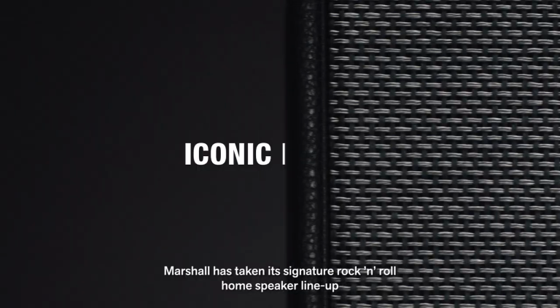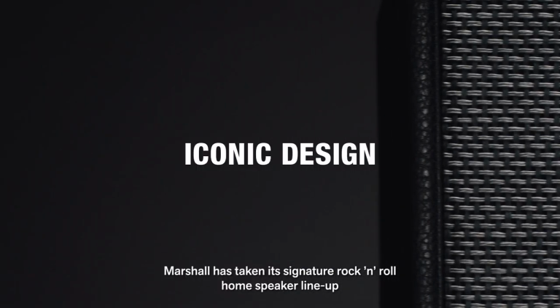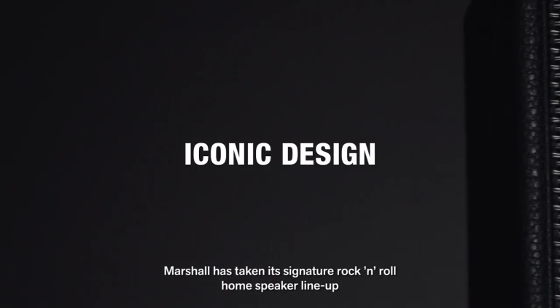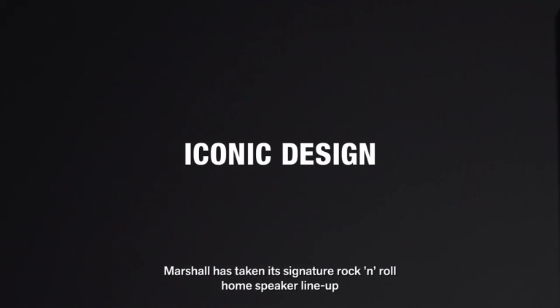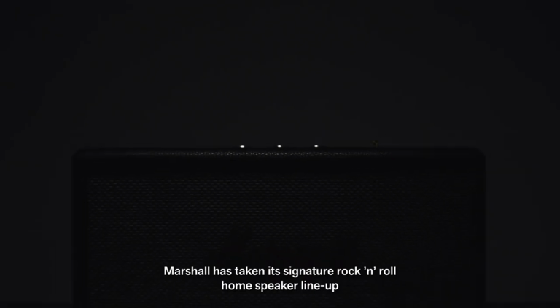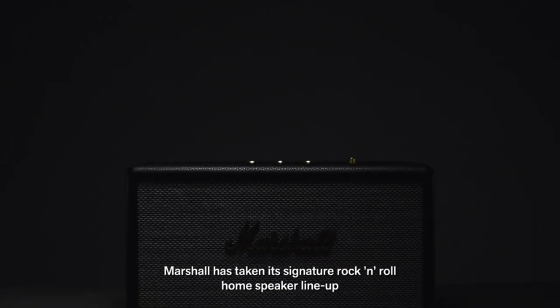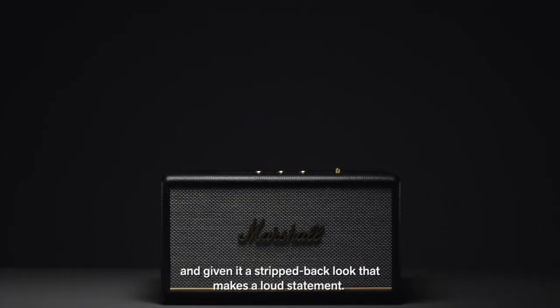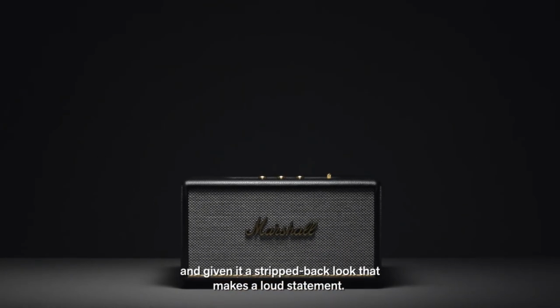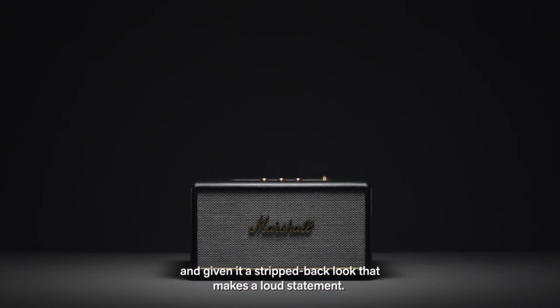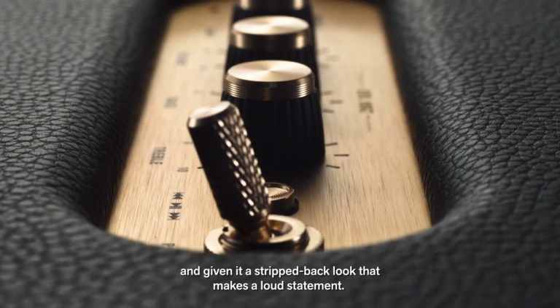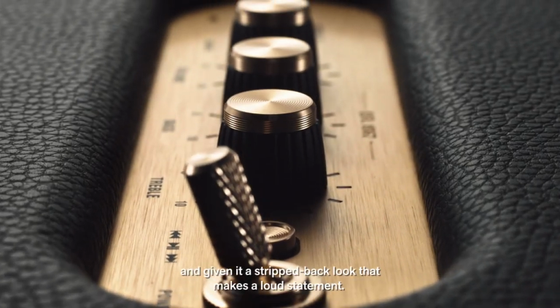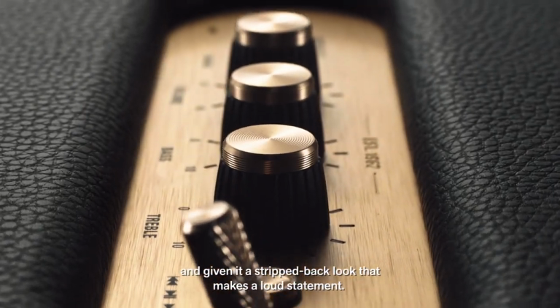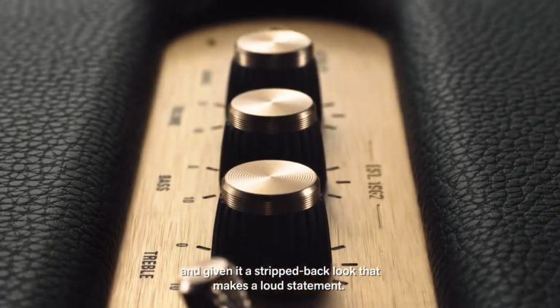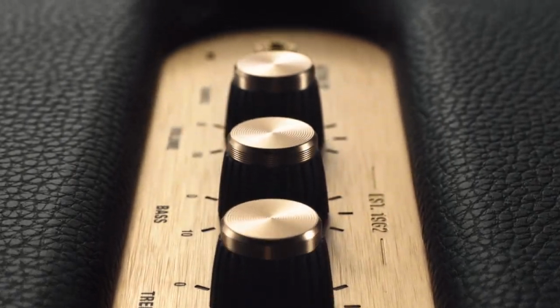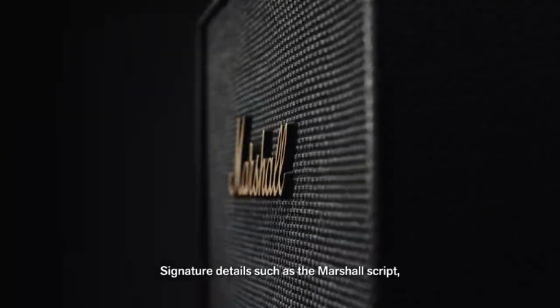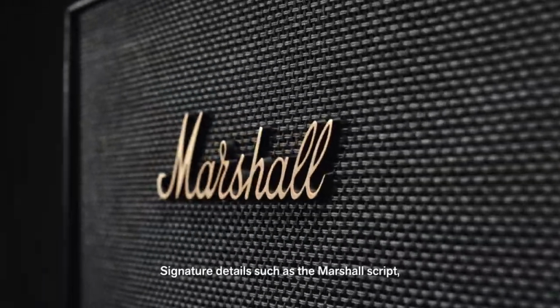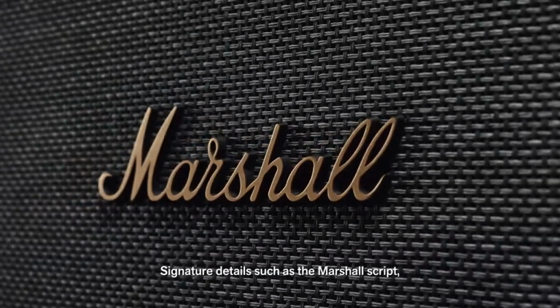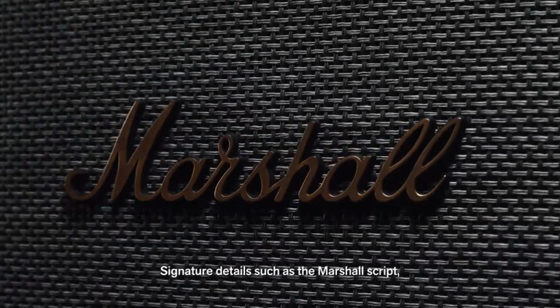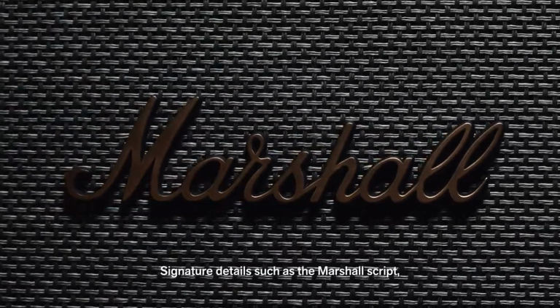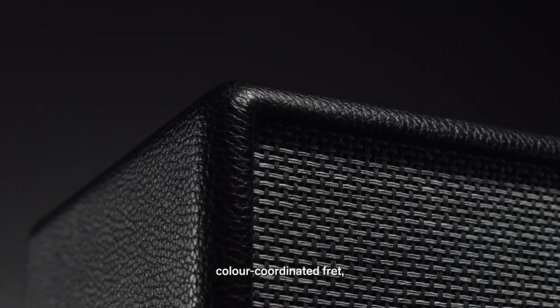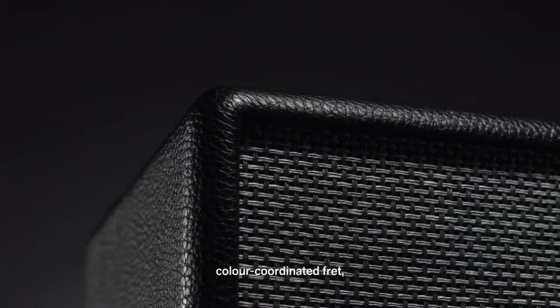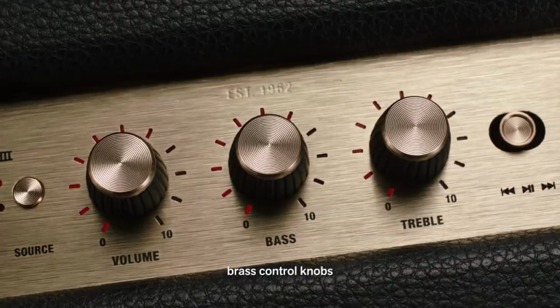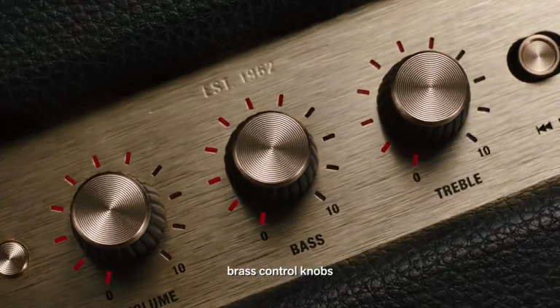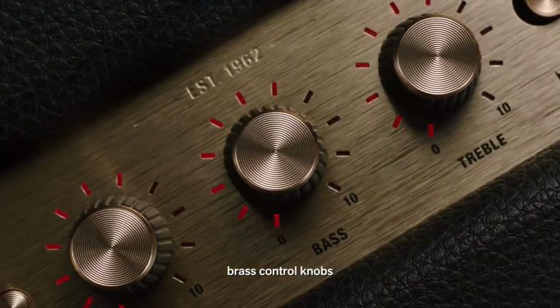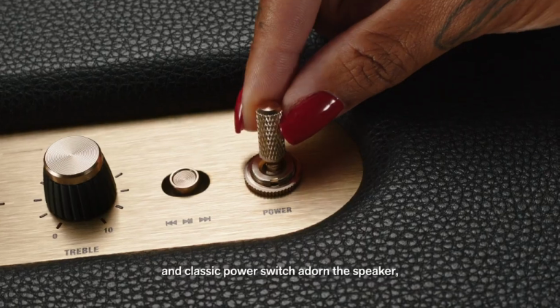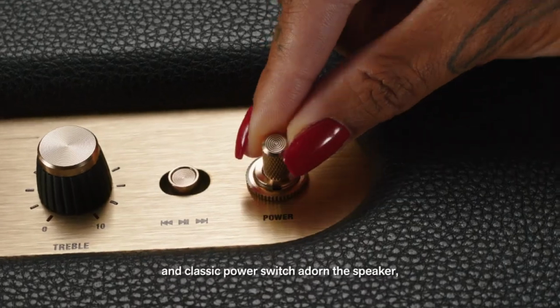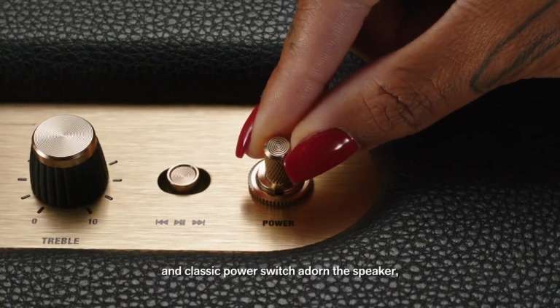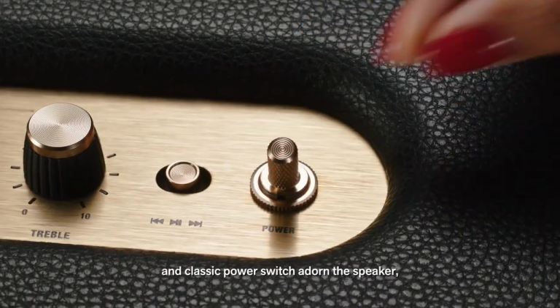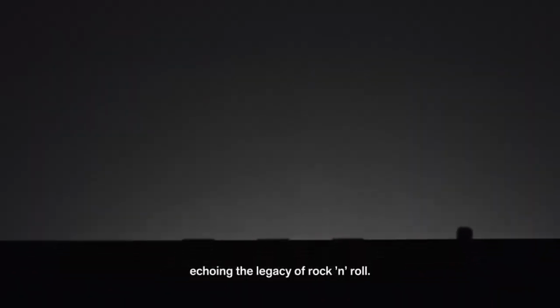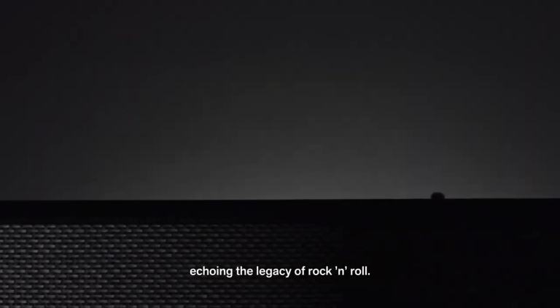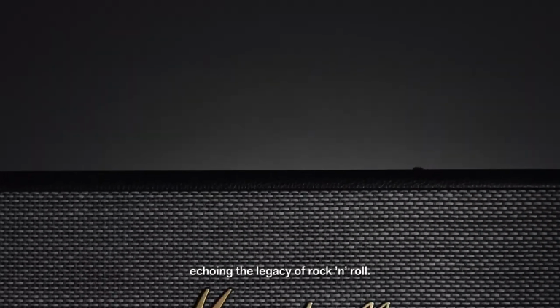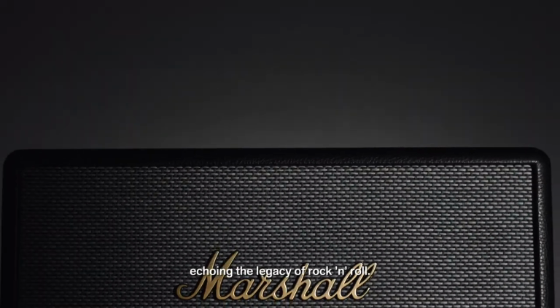Marshall has taken its signature rock and roll home speaker lineup and given it a stripped back look that makes a loud statement. Signature details such as the Marshall script, color coordinated fret, brass control knobs and classic power switch adorn the speaker, echoing the legacy of rock and roll.